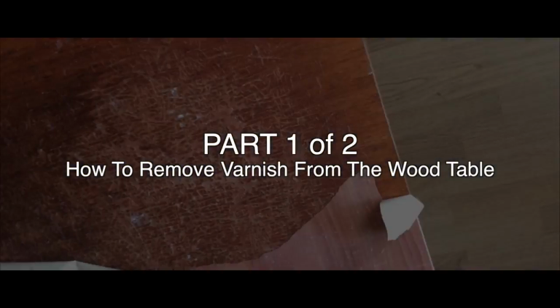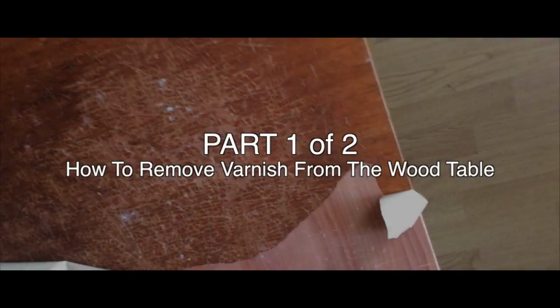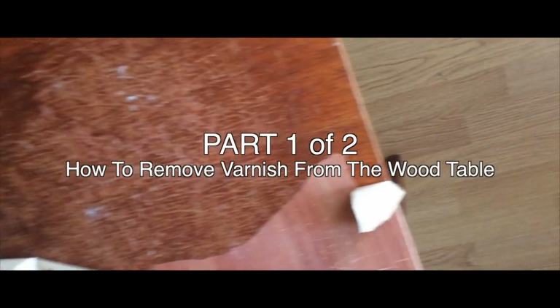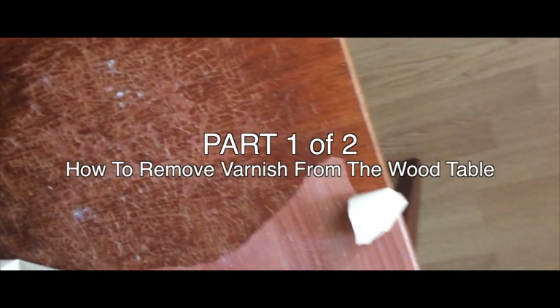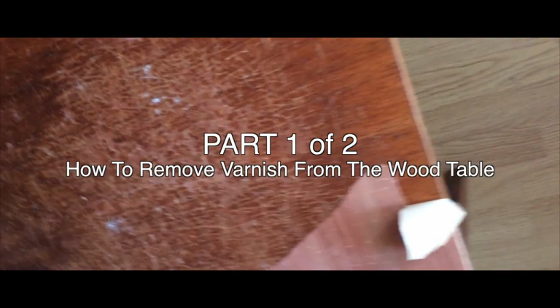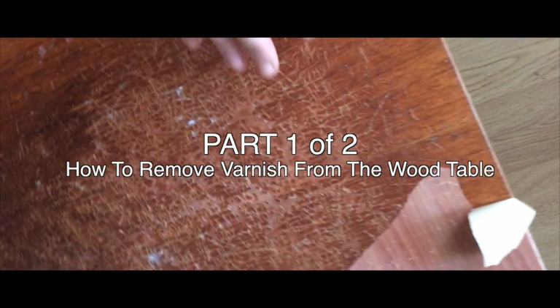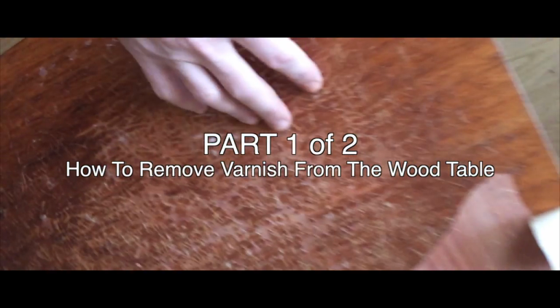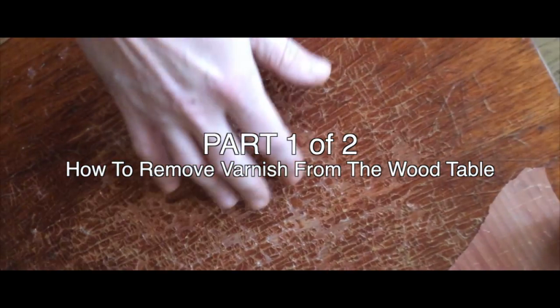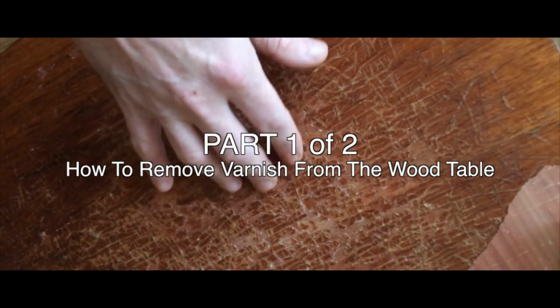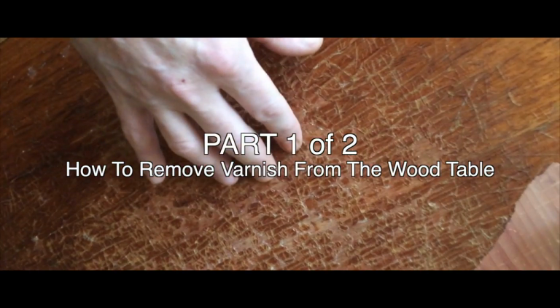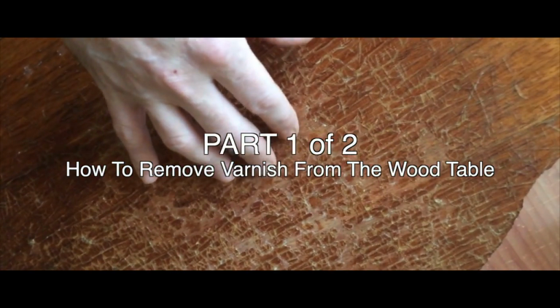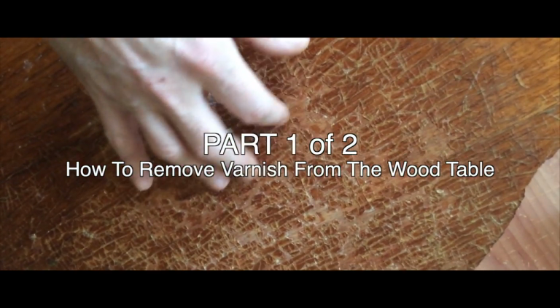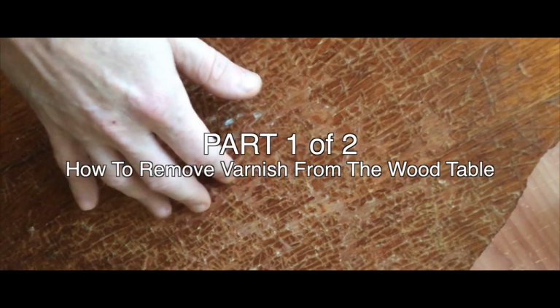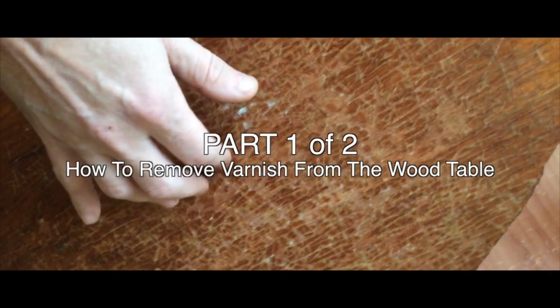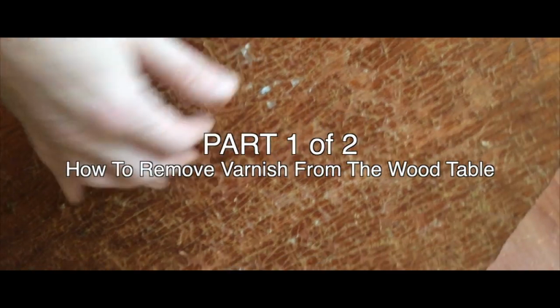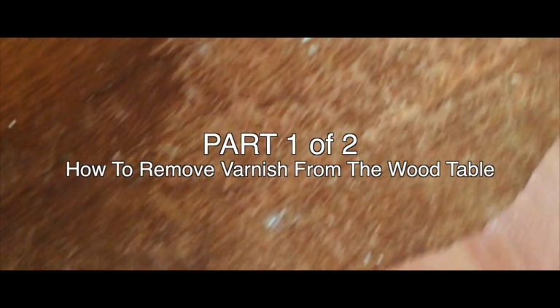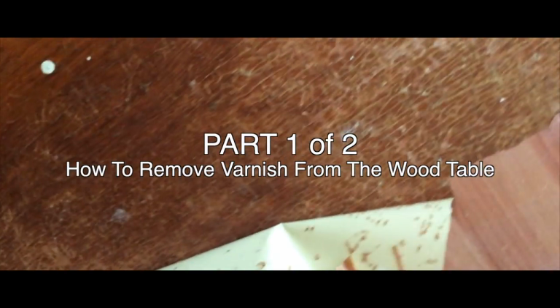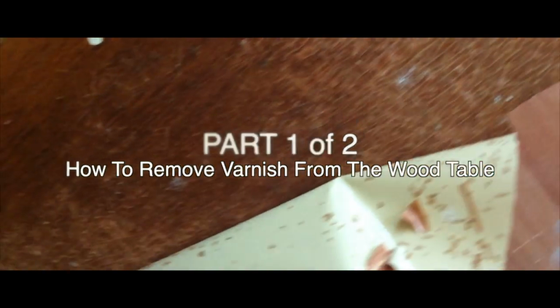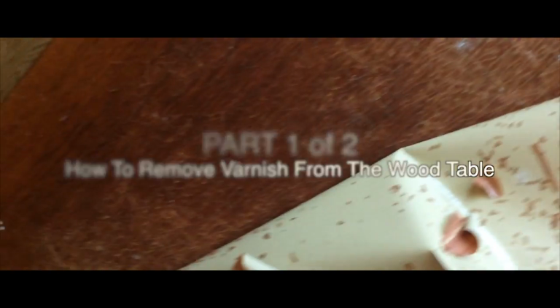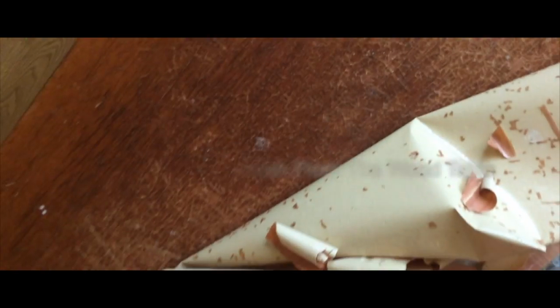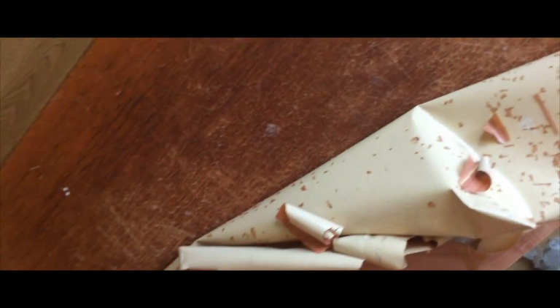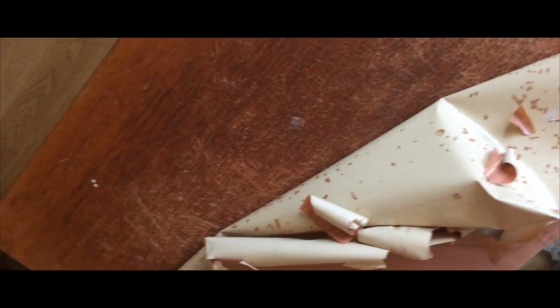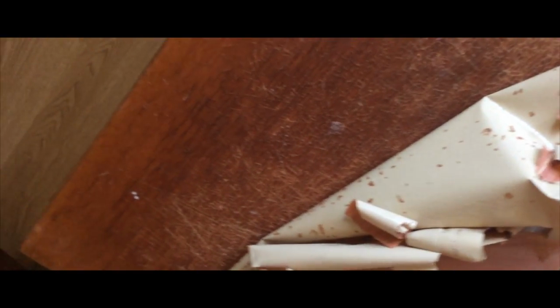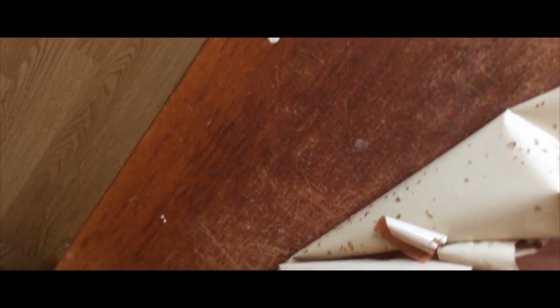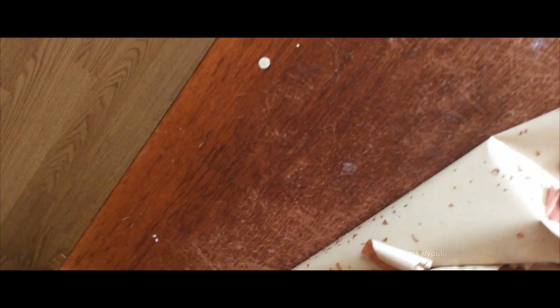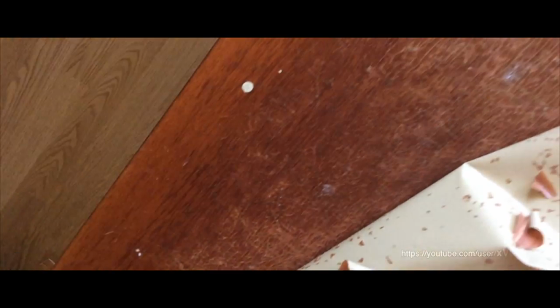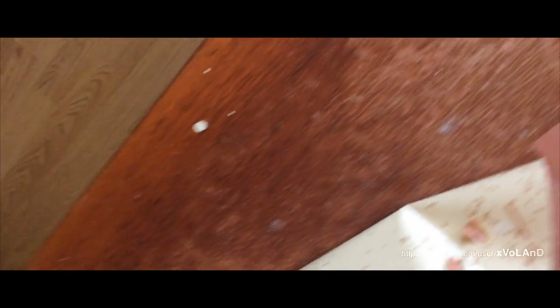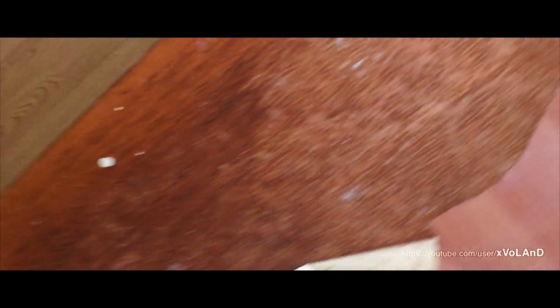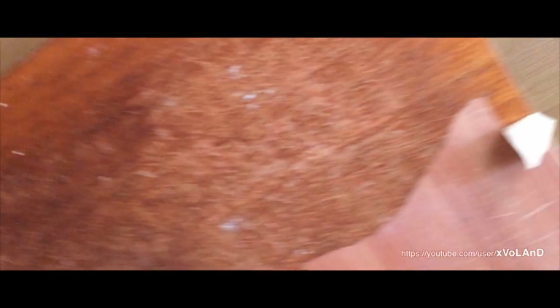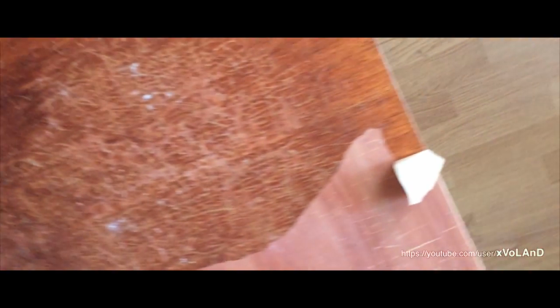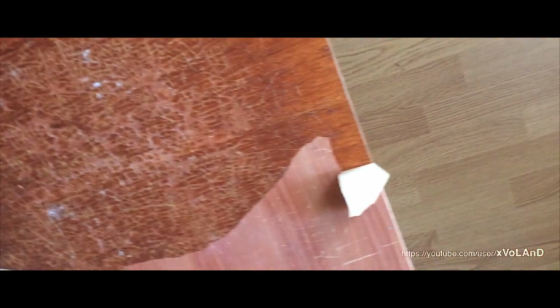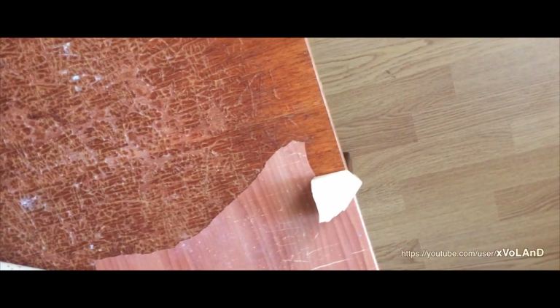Hello everyone, welcome back to a very excited video. Today I show how to strip stain varnish from wood.